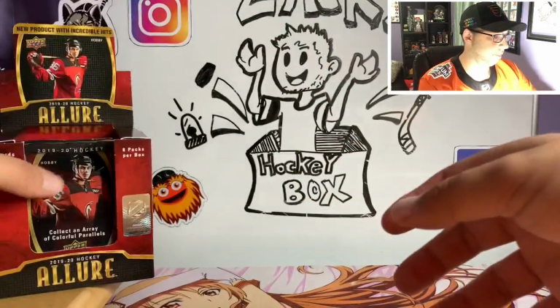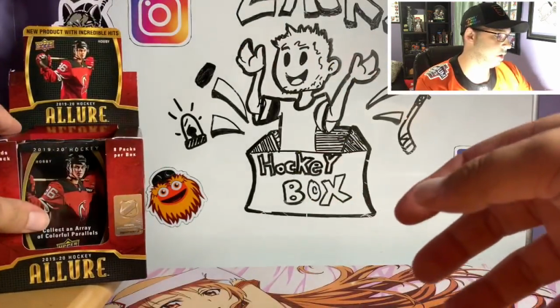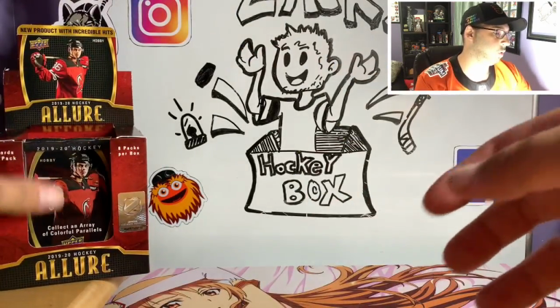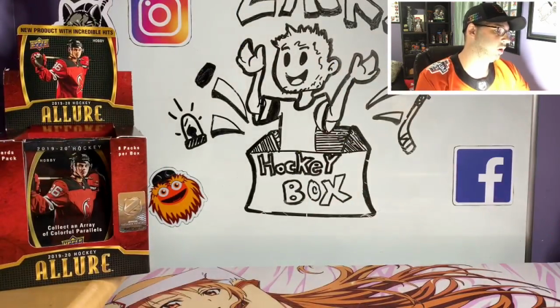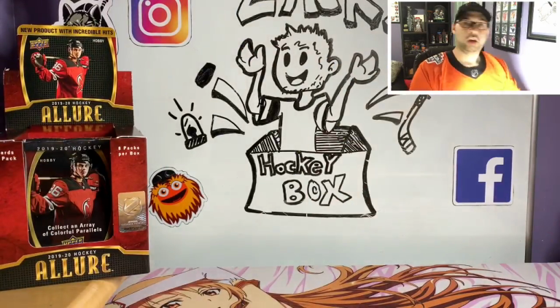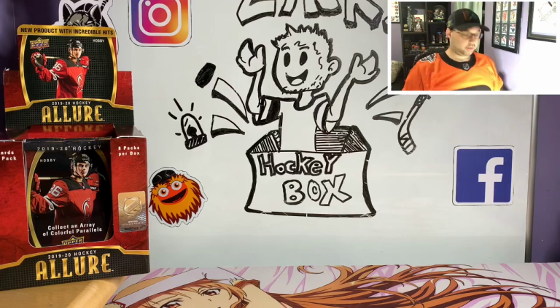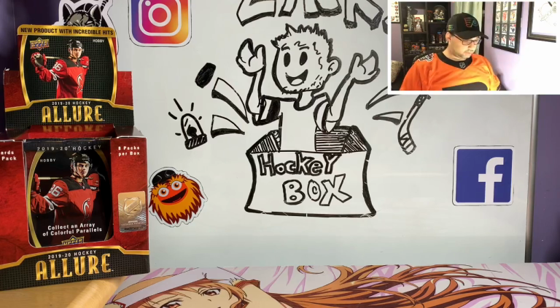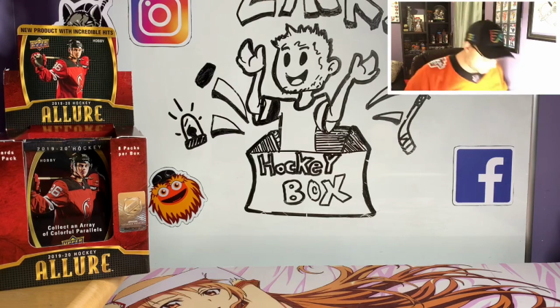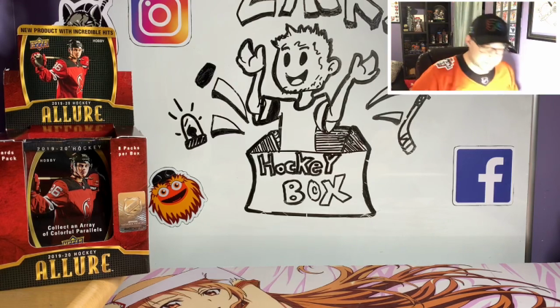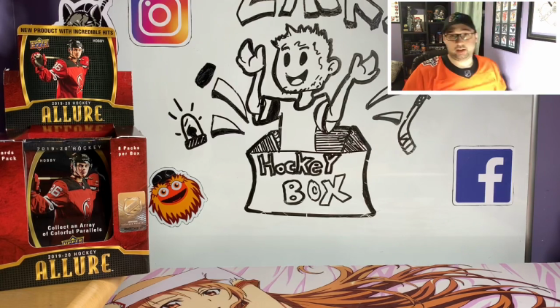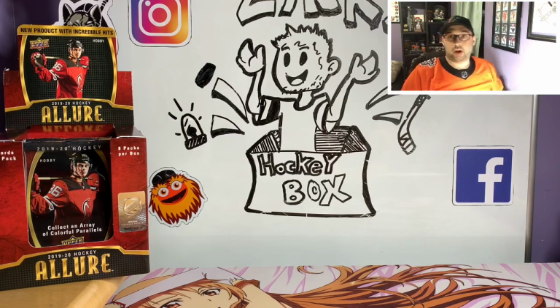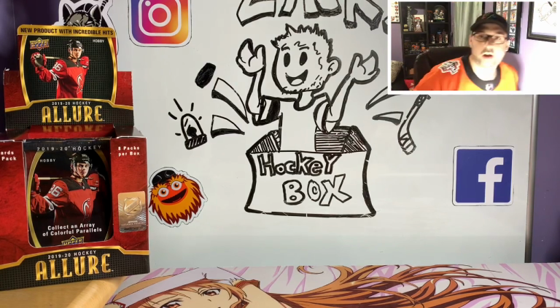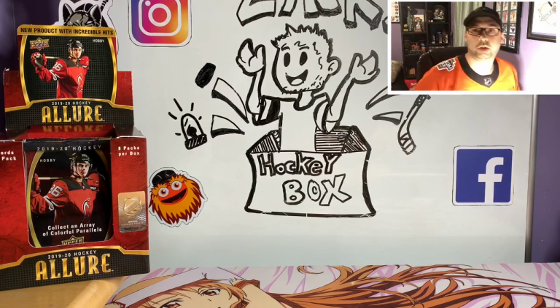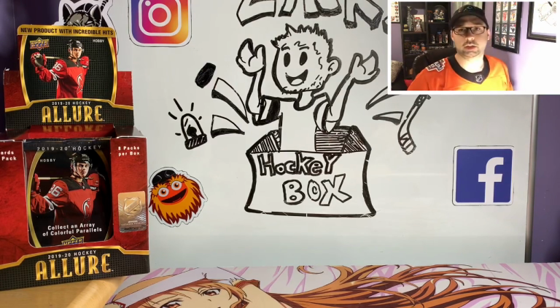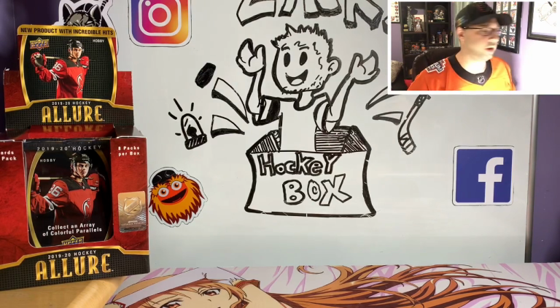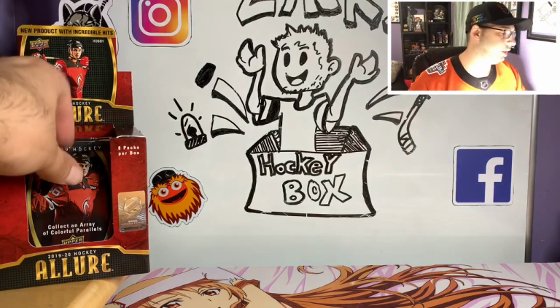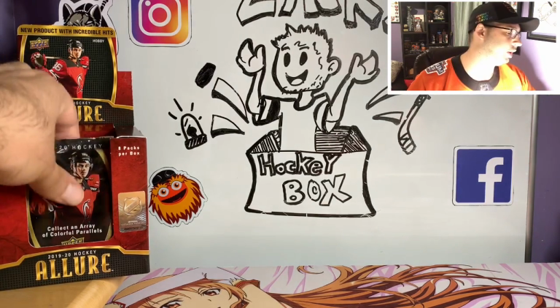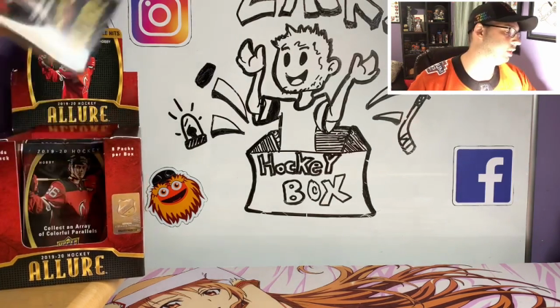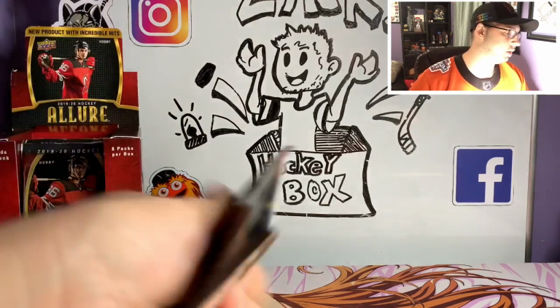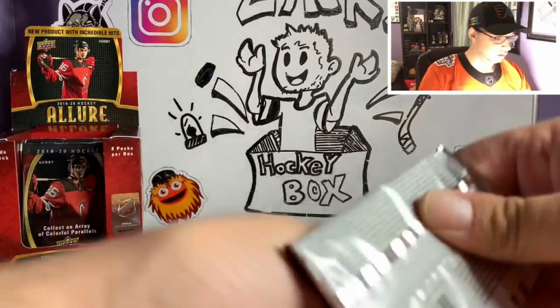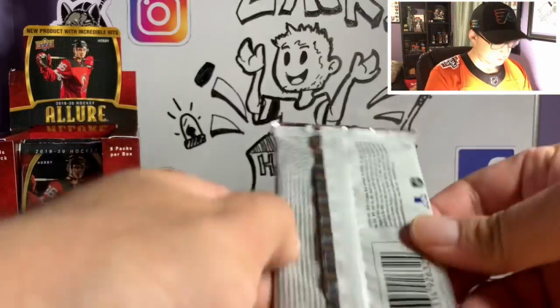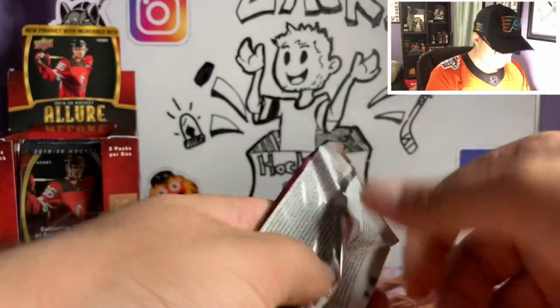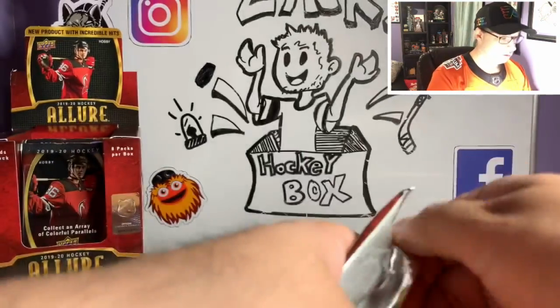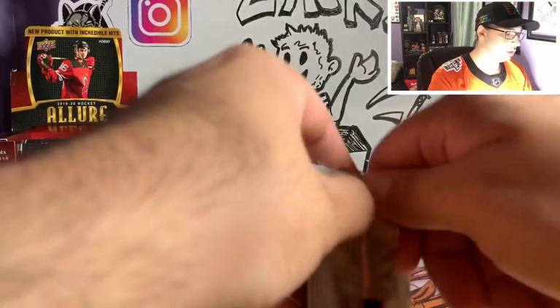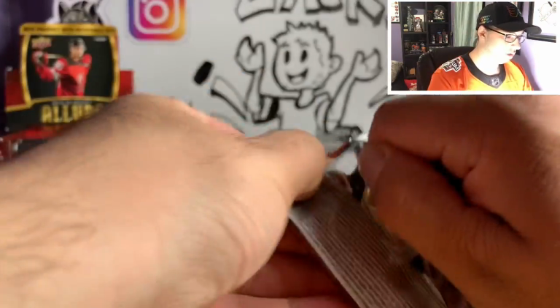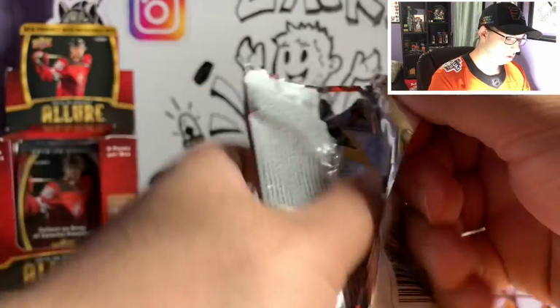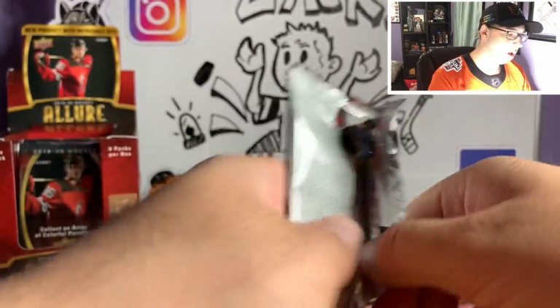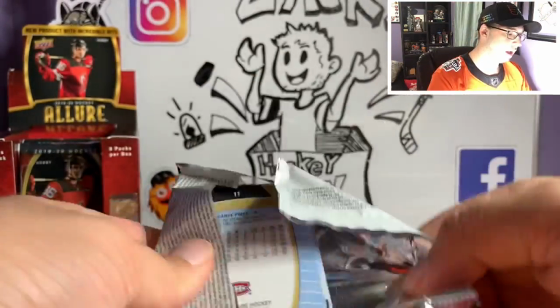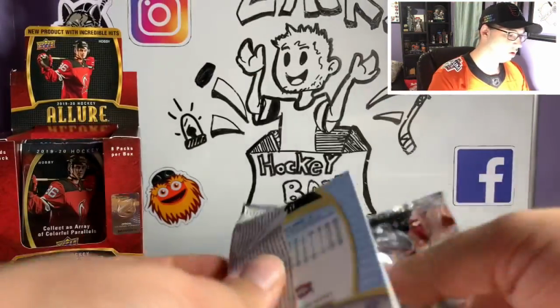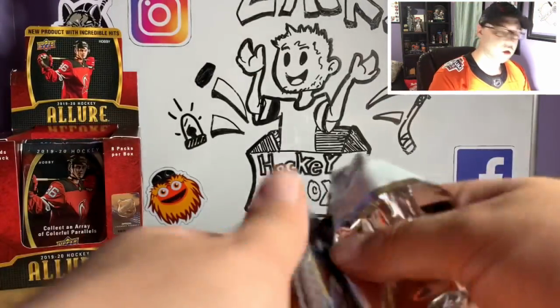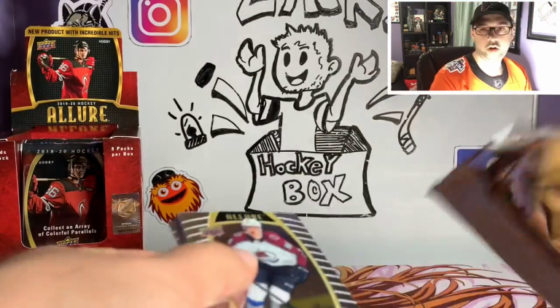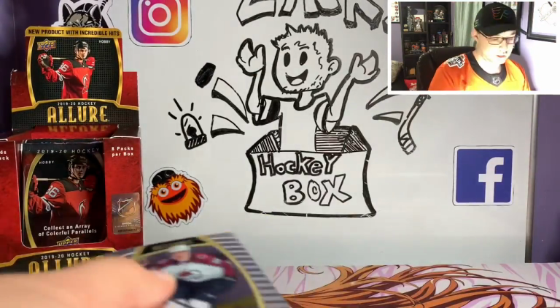I'm not gonna go over all the details on this set because it's been out for a while and most of you guys know what's going on. But let's go ahead and get into this — 1920 Upper Deck Allure Hockey.